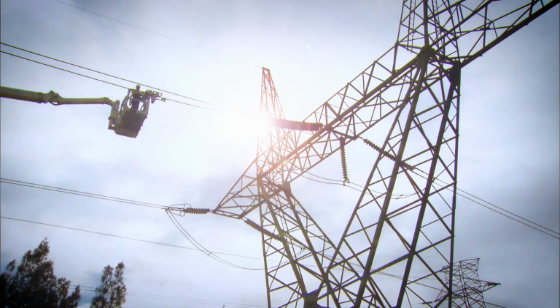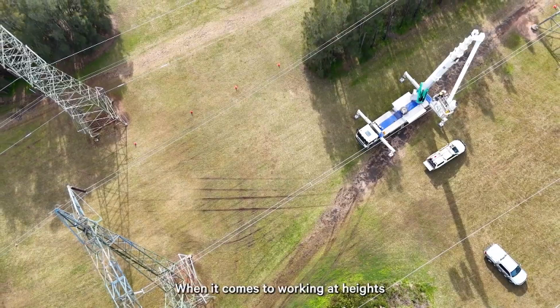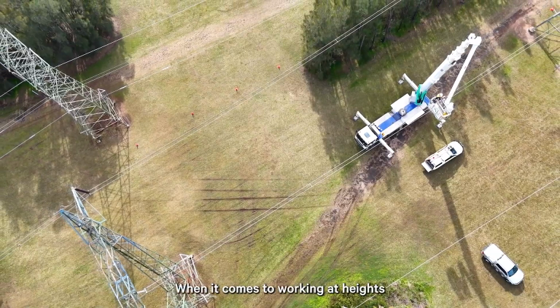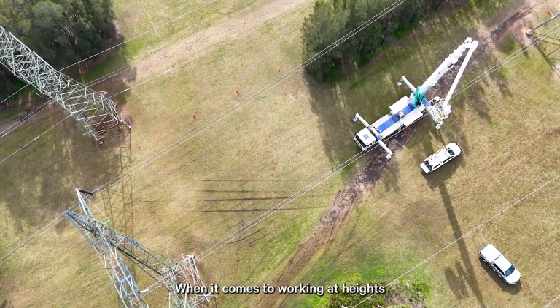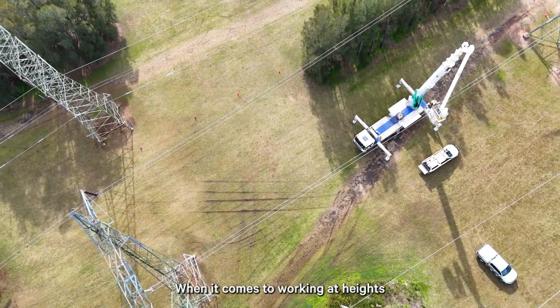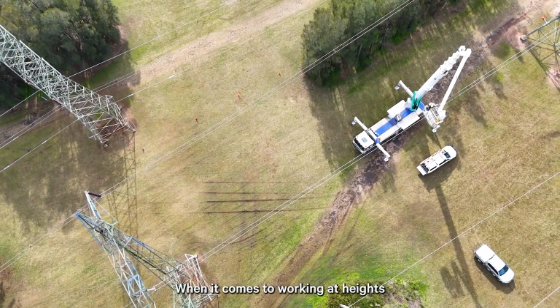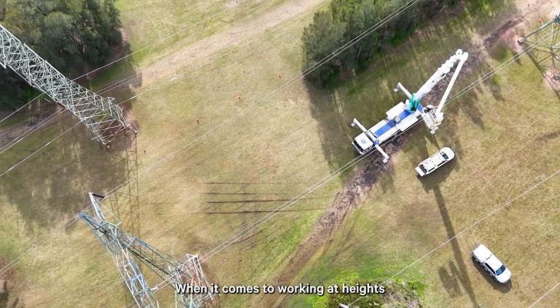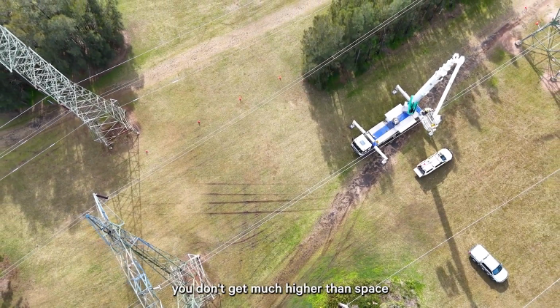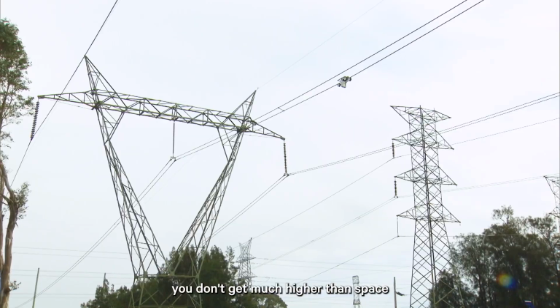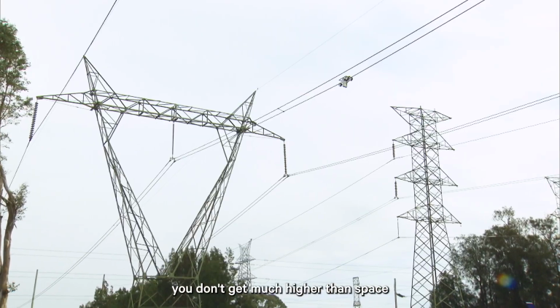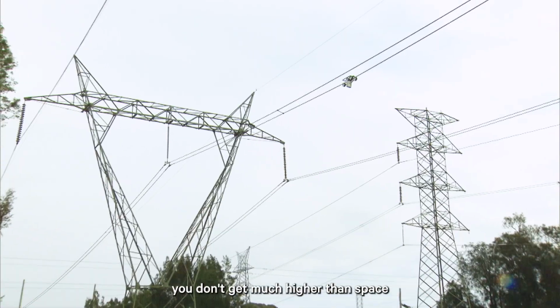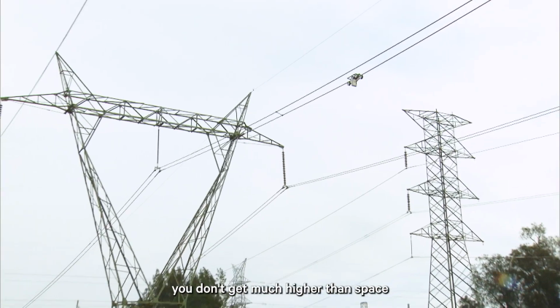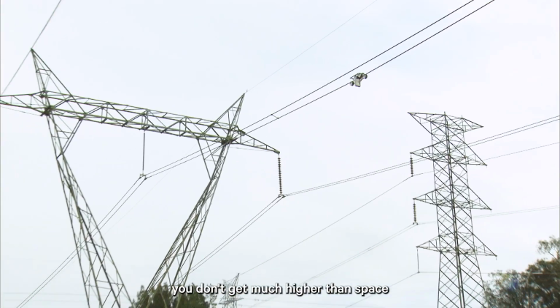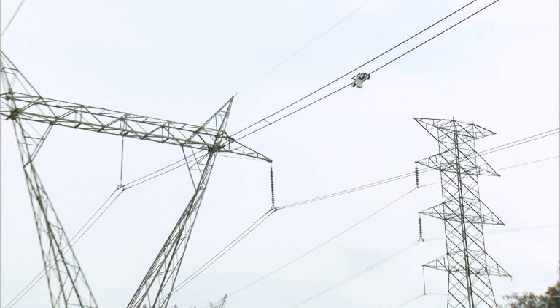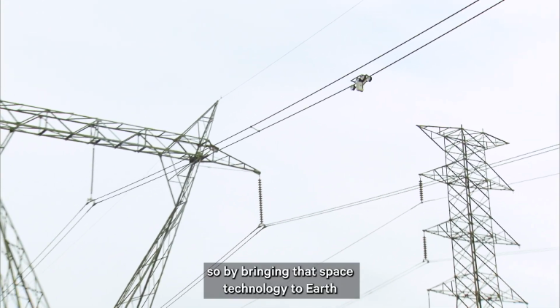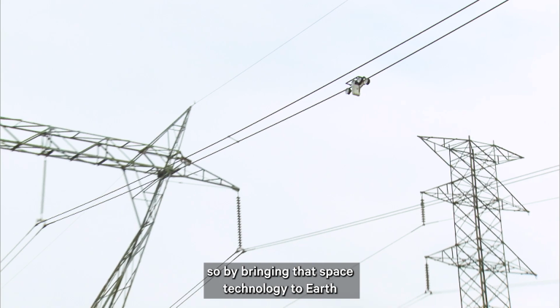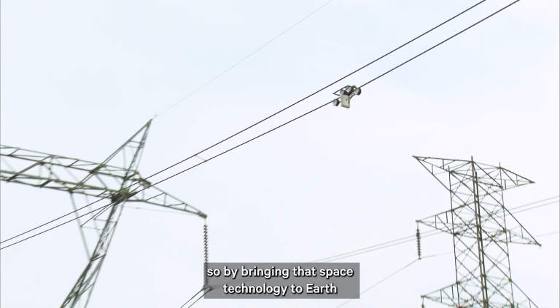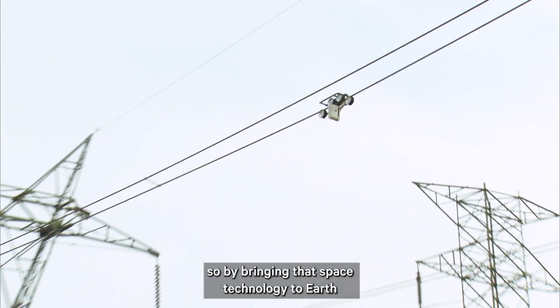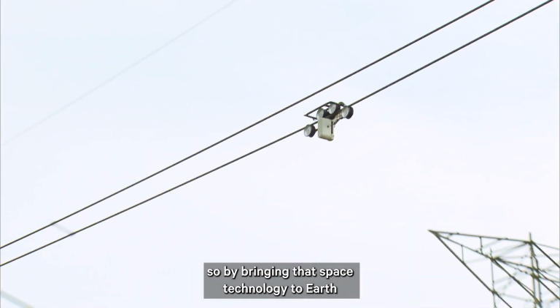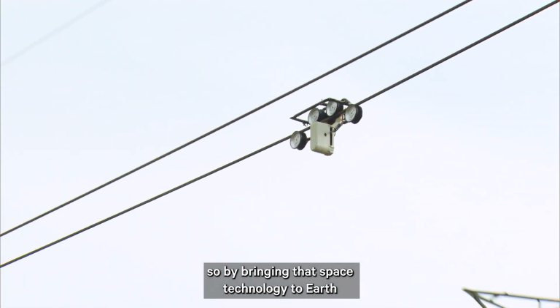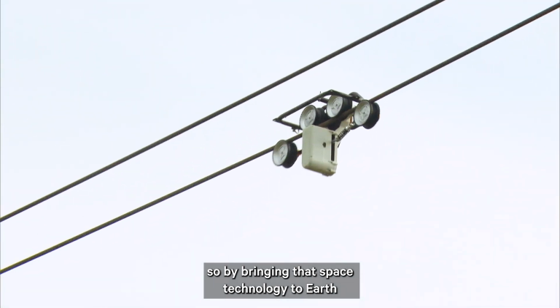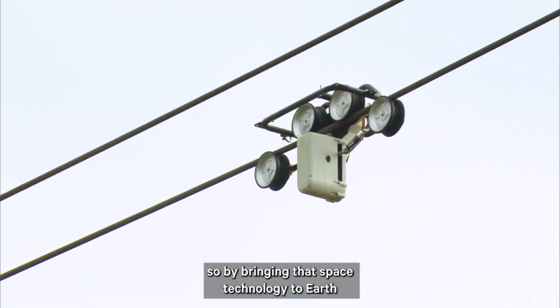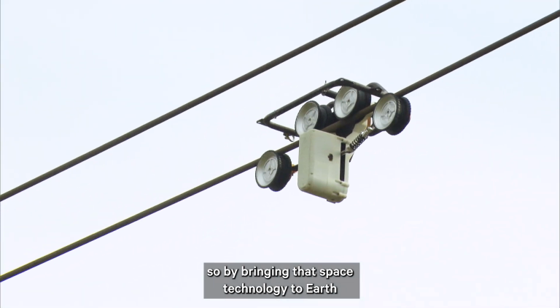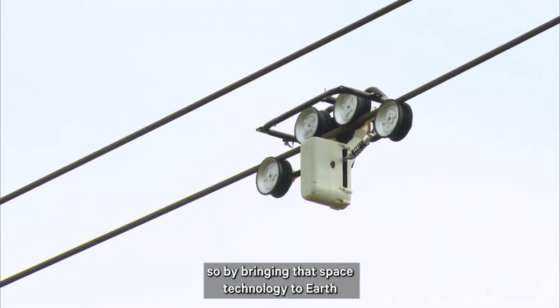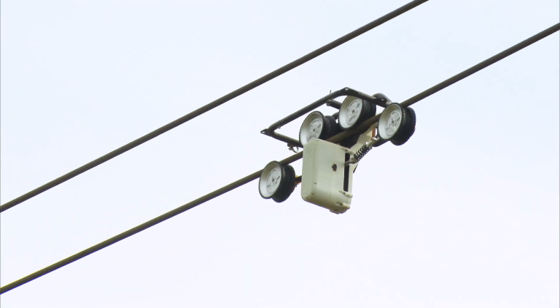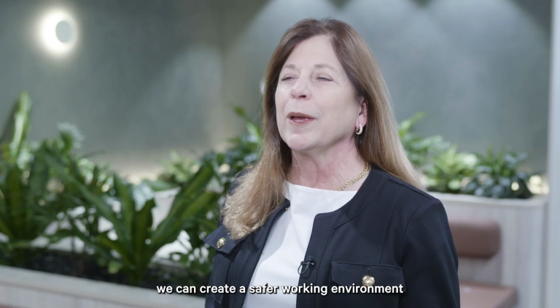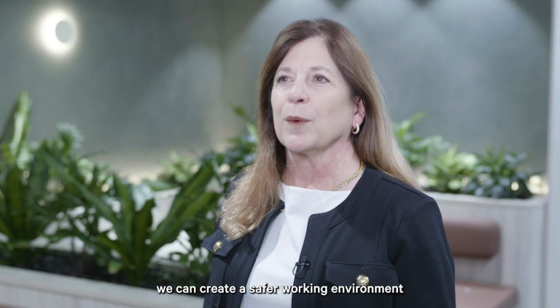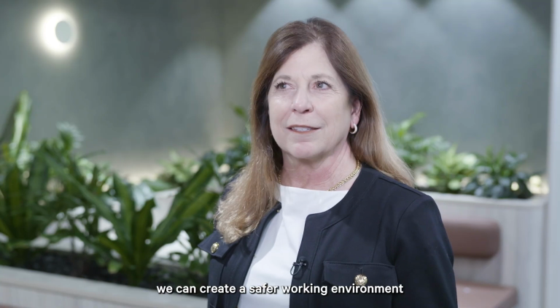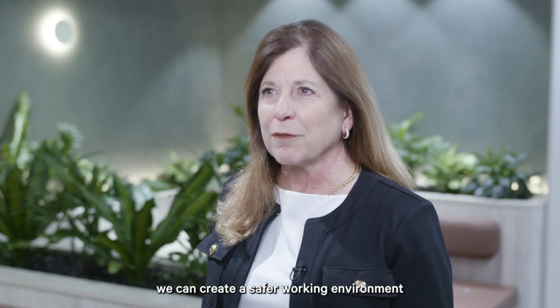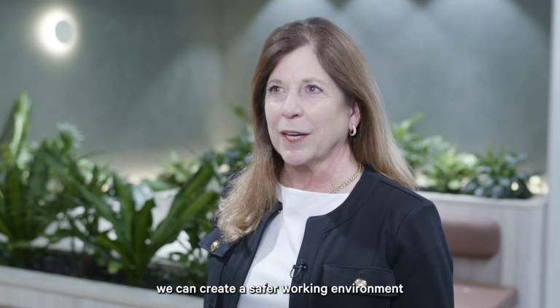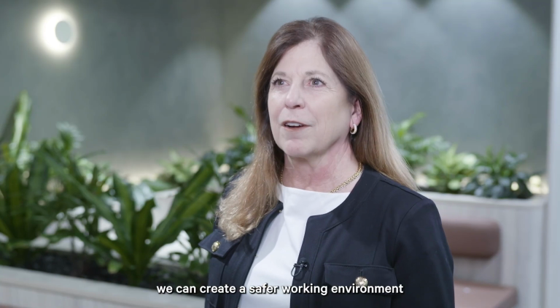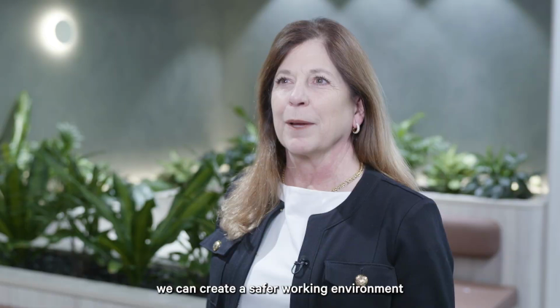When it comes to working at heights, you don't get much higher than space. So by bringing that space technology to Earth, we can create a safer working environment.